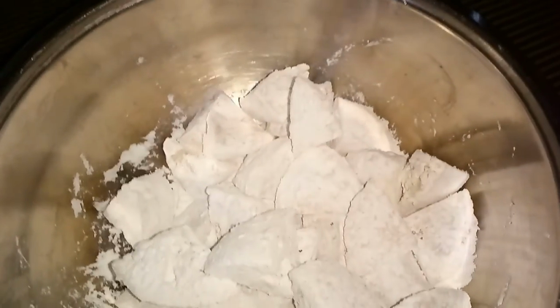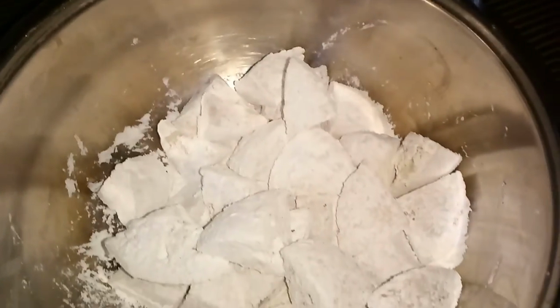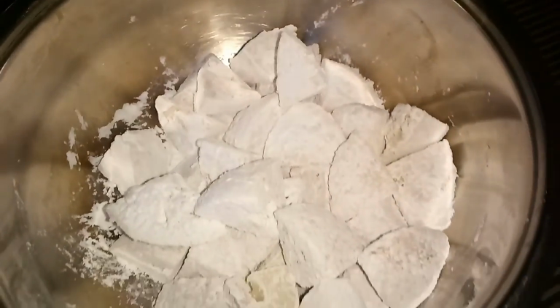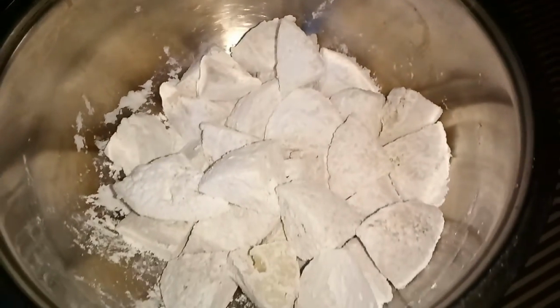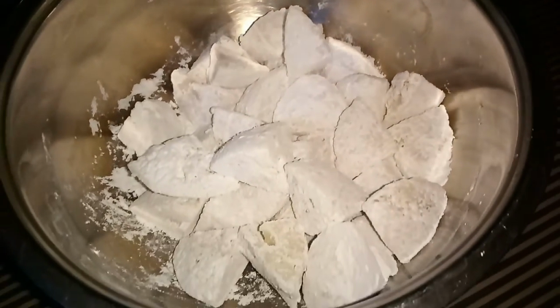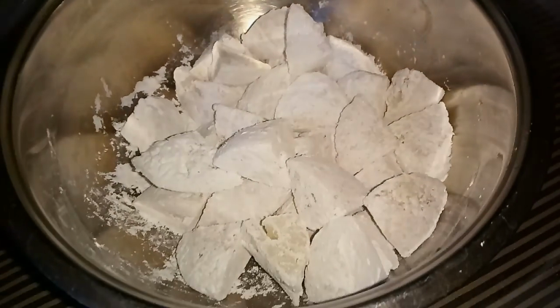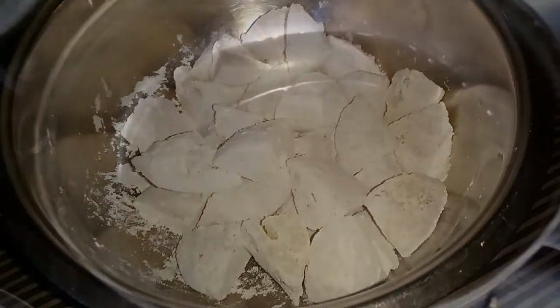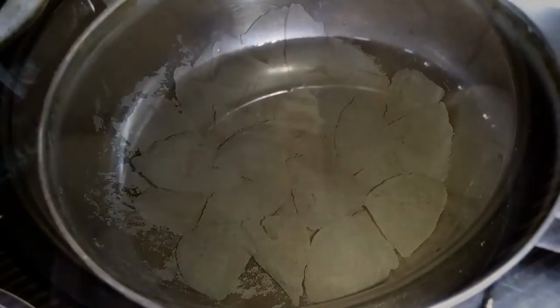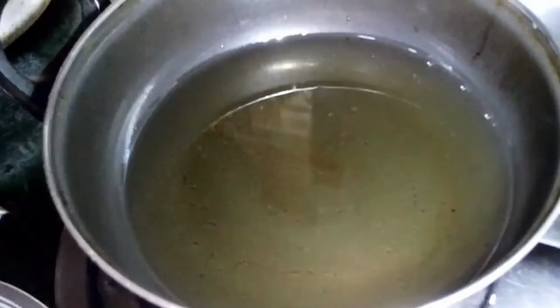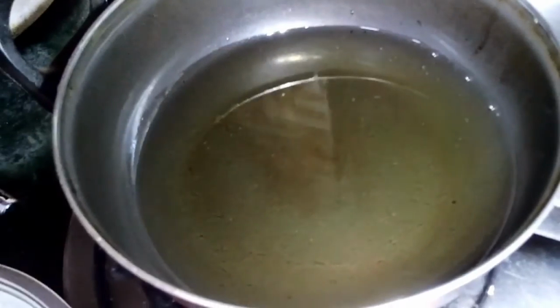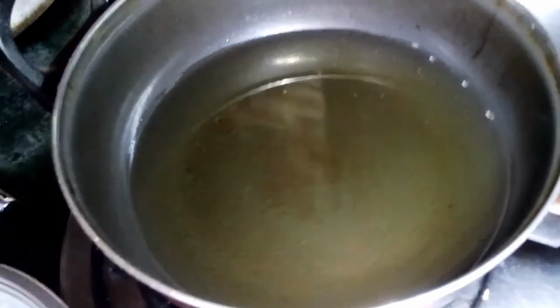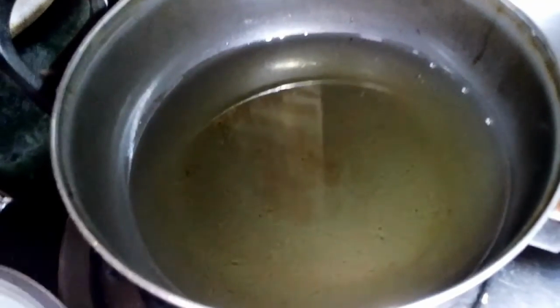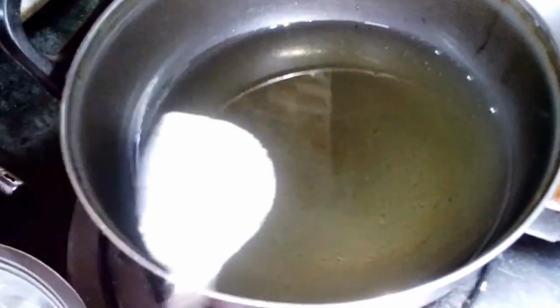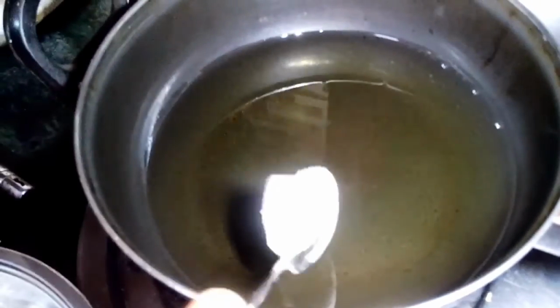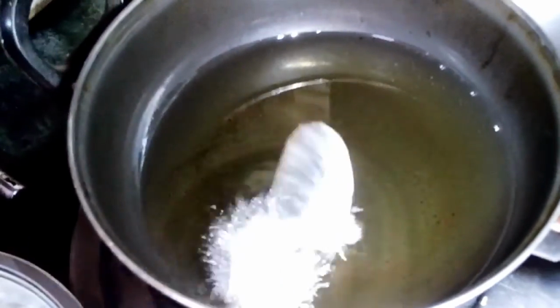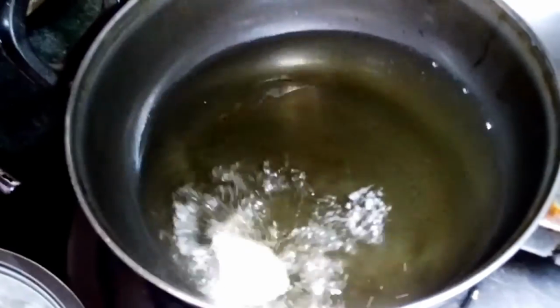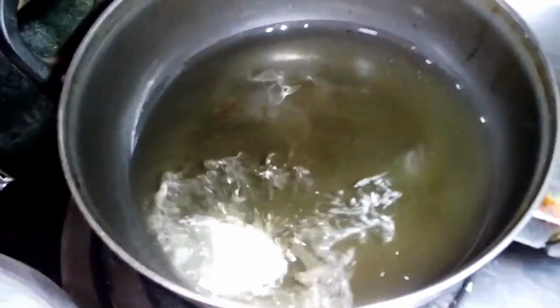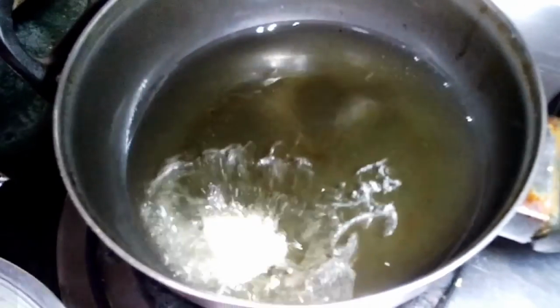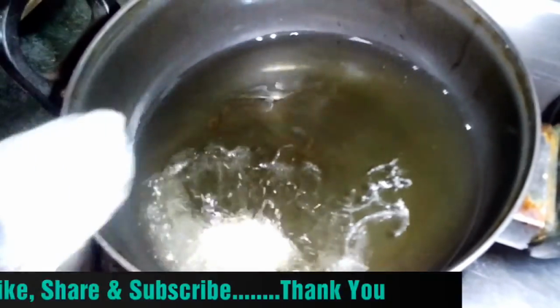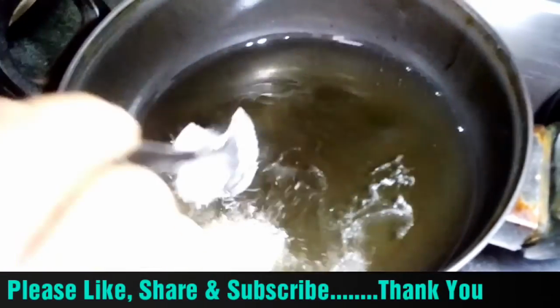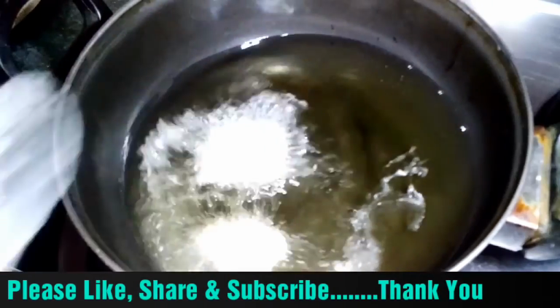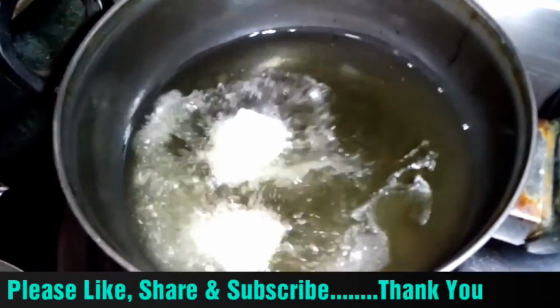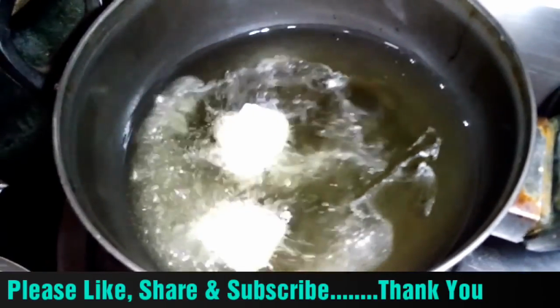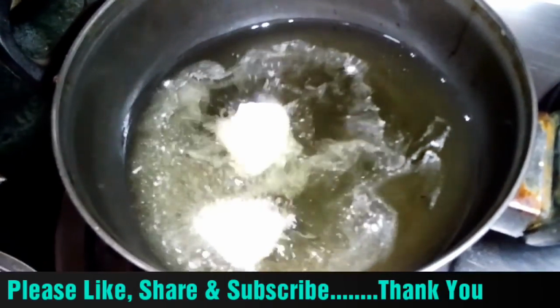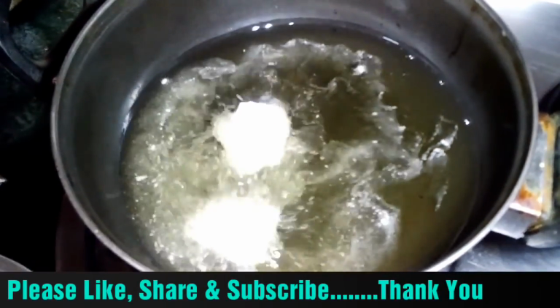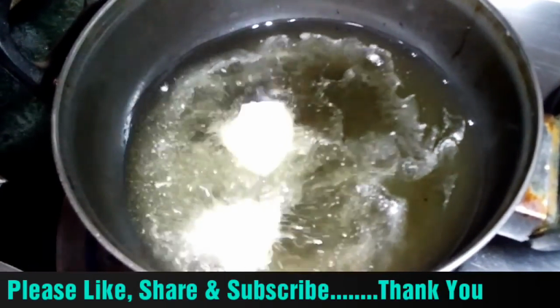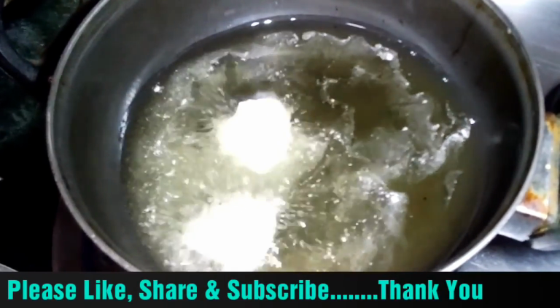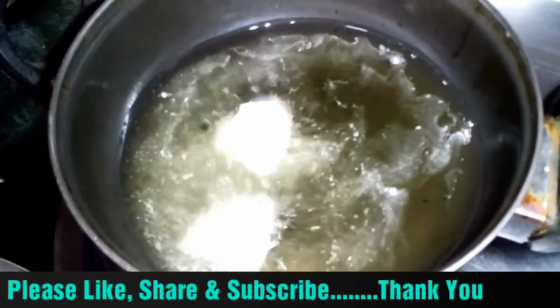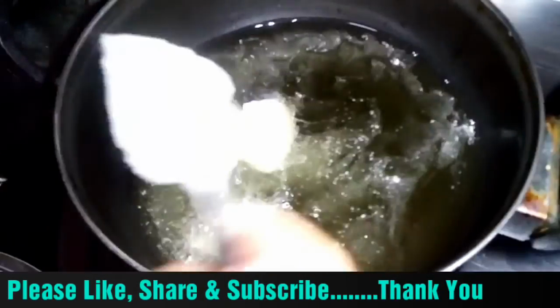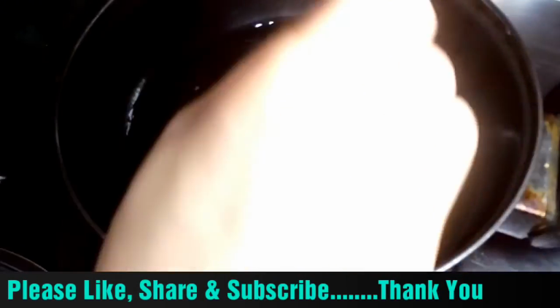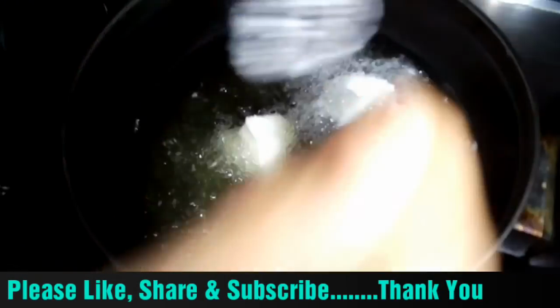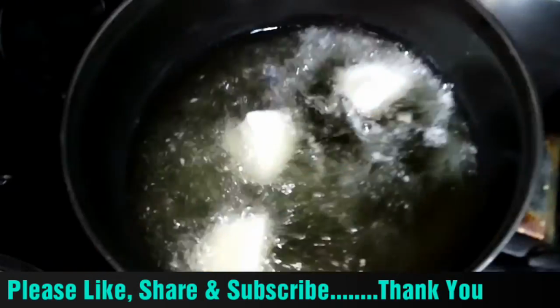Now we will fry it. In the pan, we will heat the oil and fry the idli. The idli becomes very crispy.